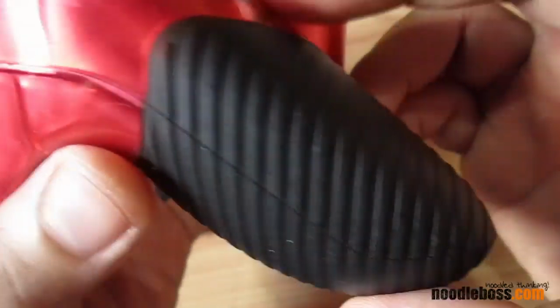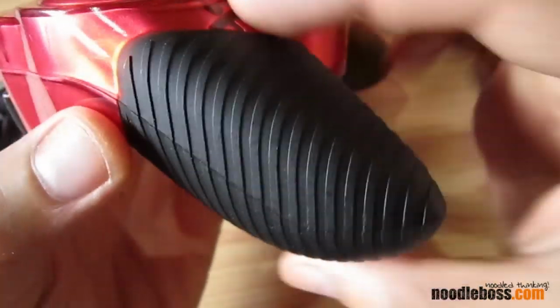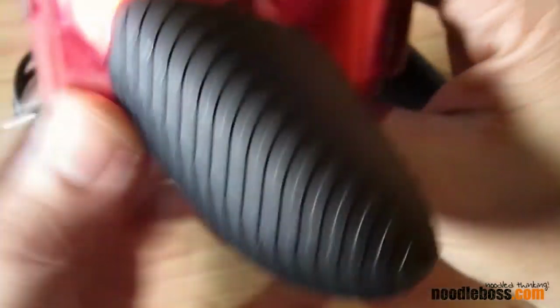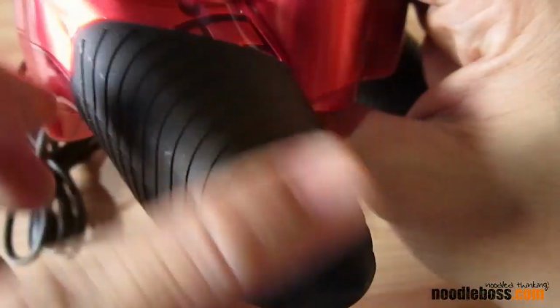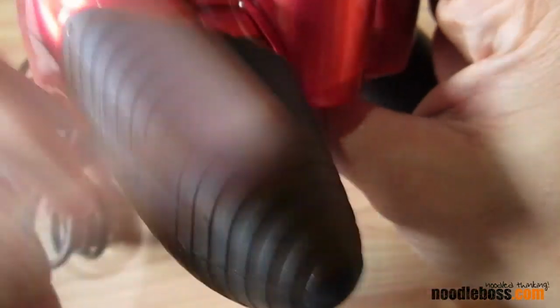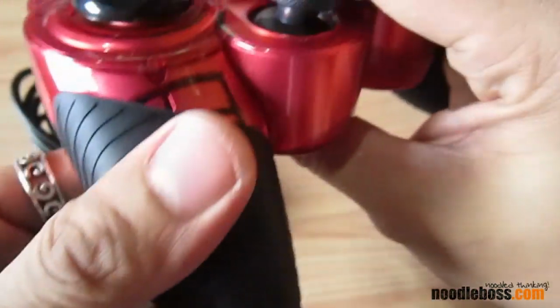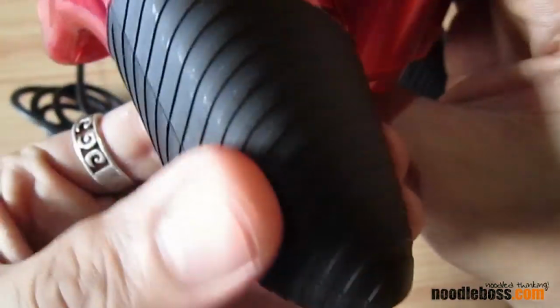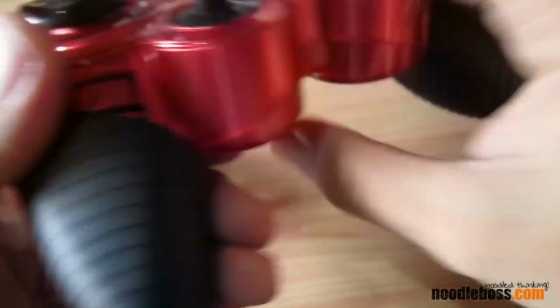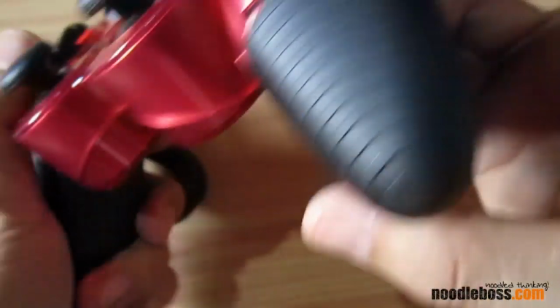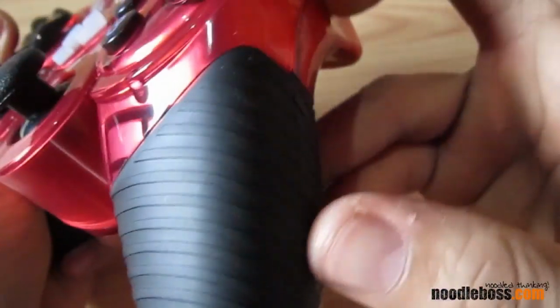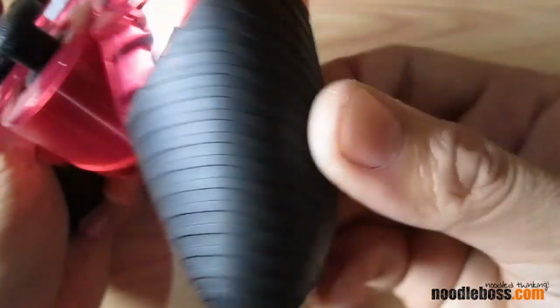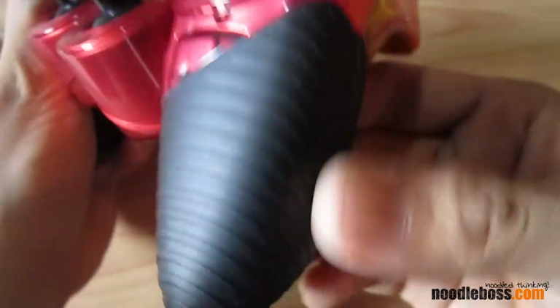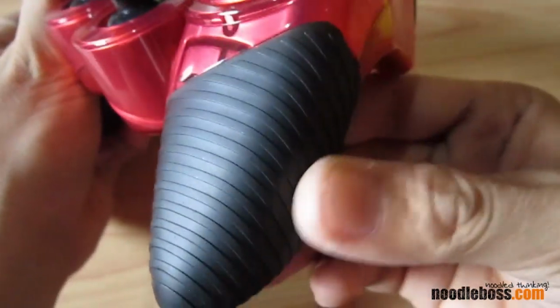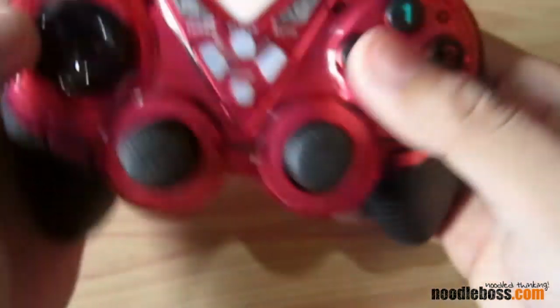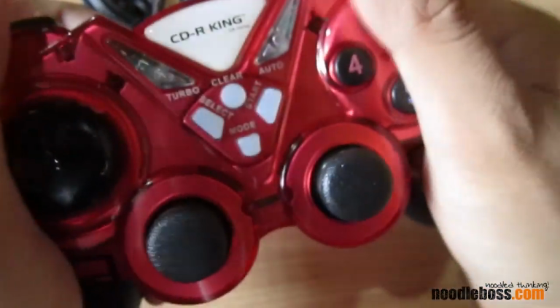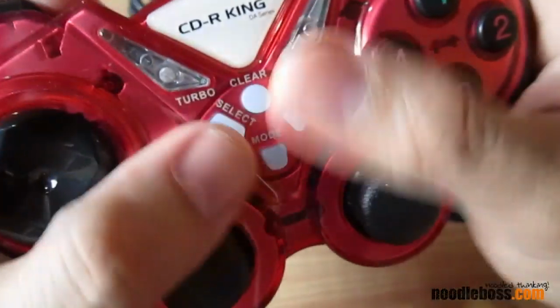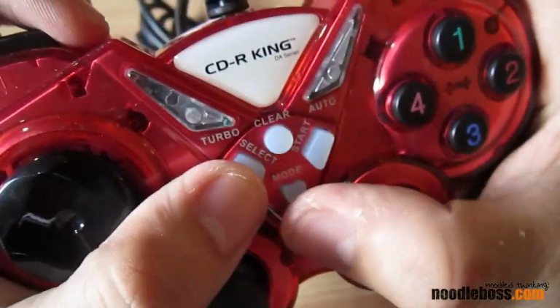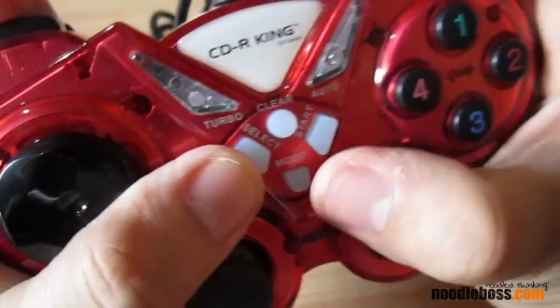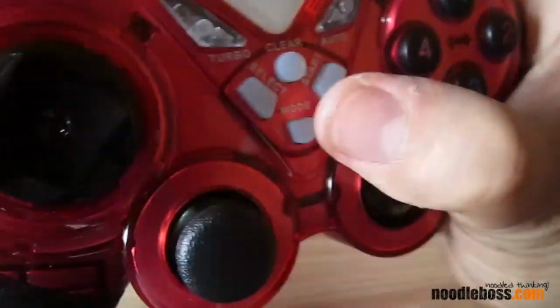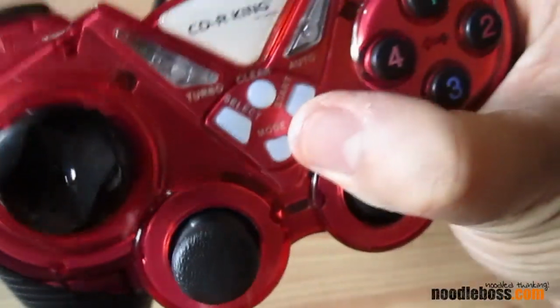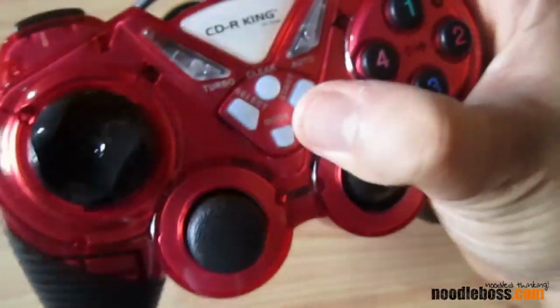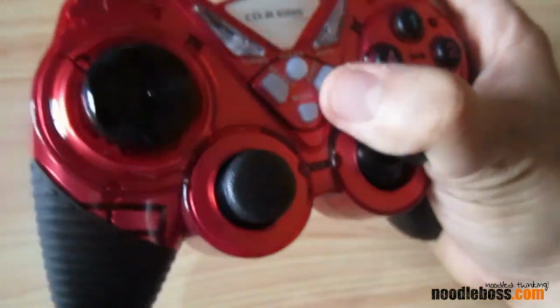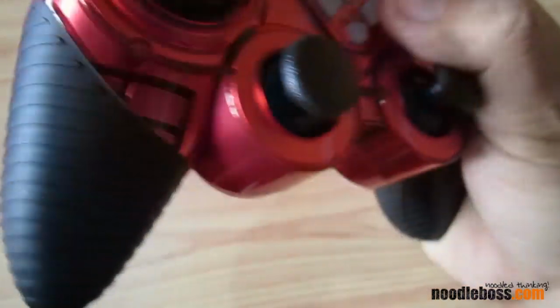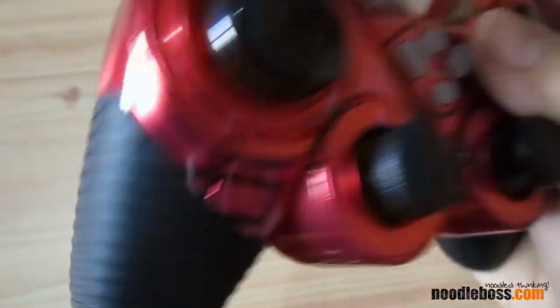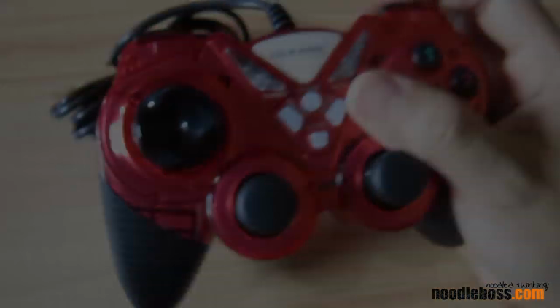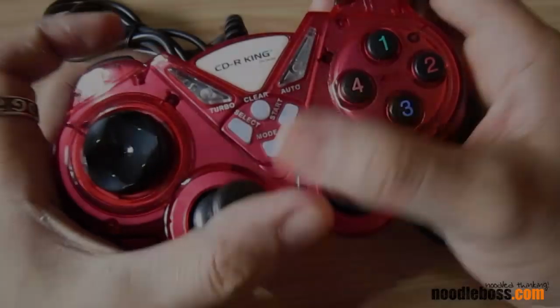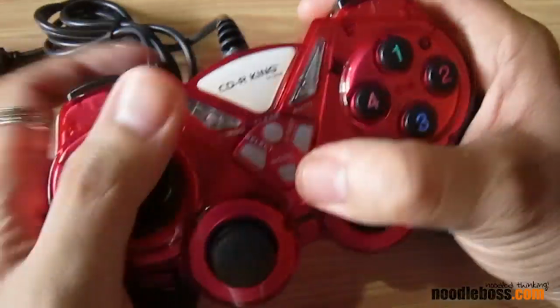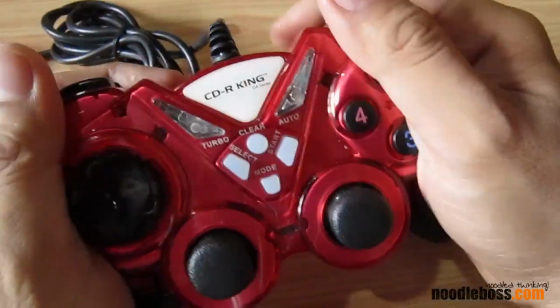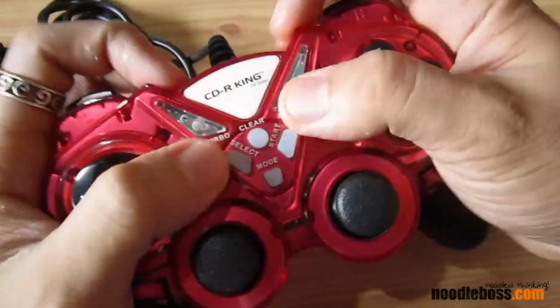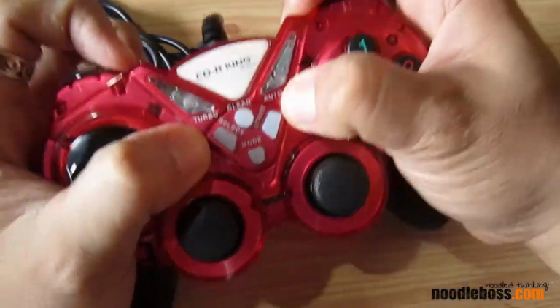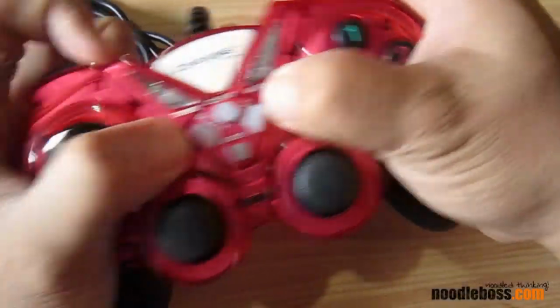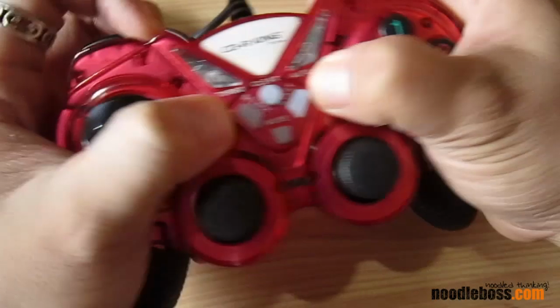Here it looks like rubber gripping, but I'm not pretty sure if it's really rubber because it's not giving me much of that rubber feel — not much traction or friction grabbing me or anything.